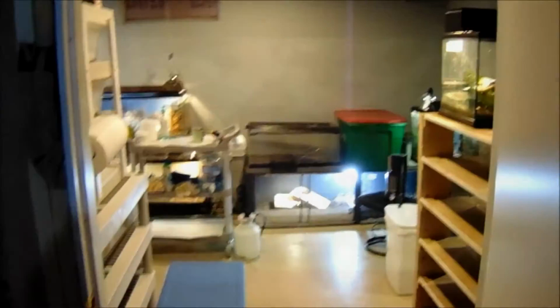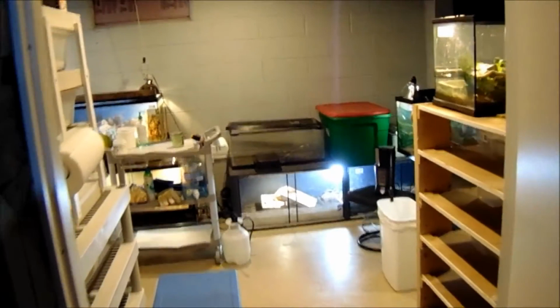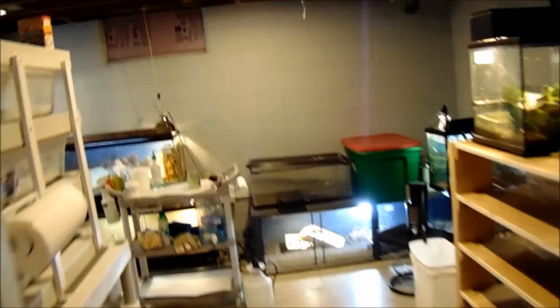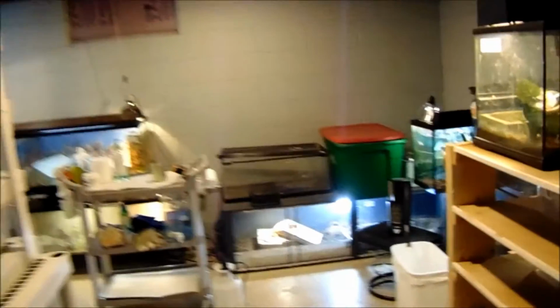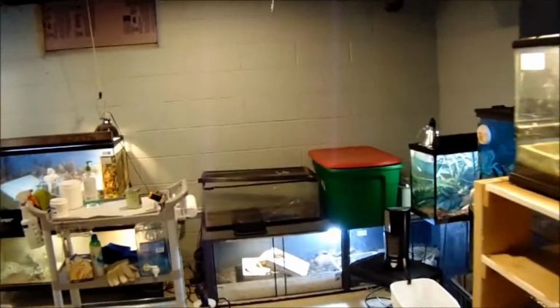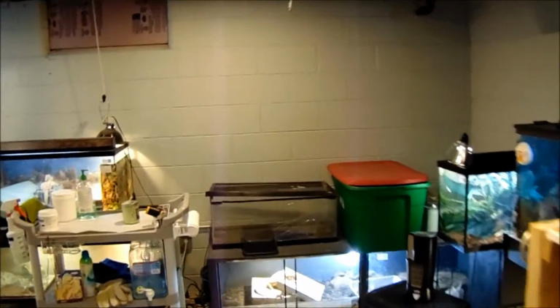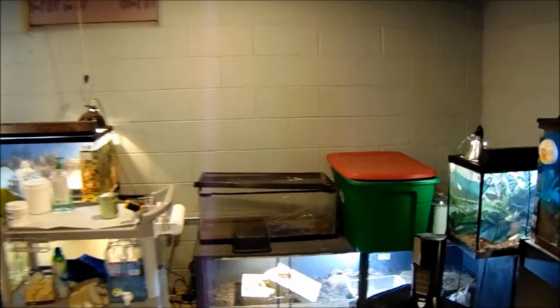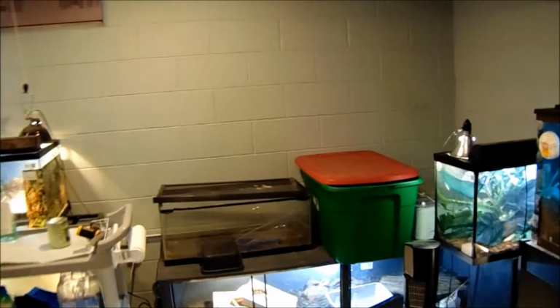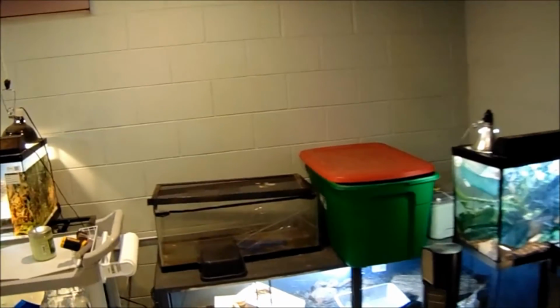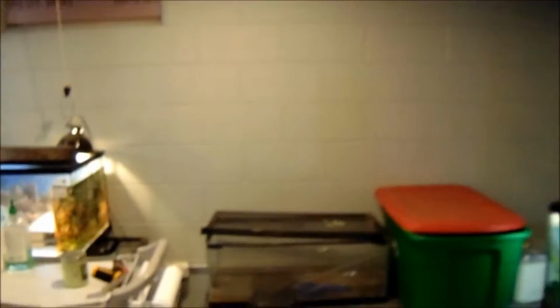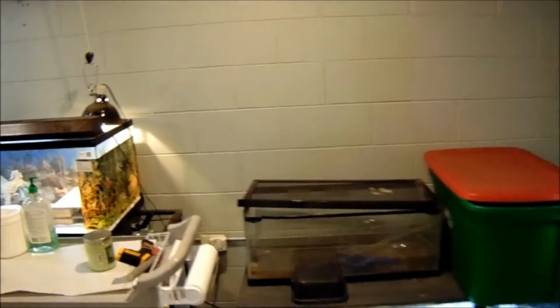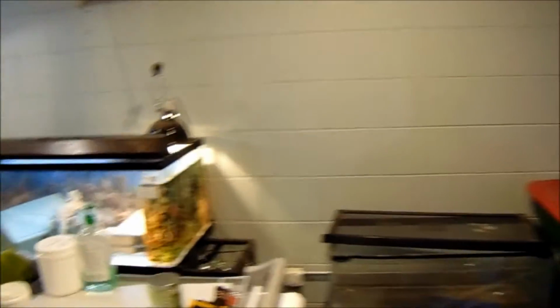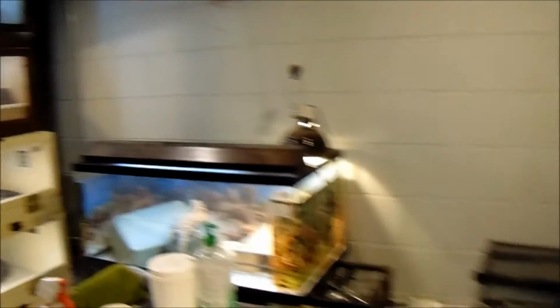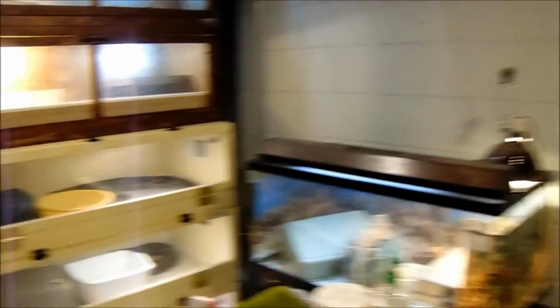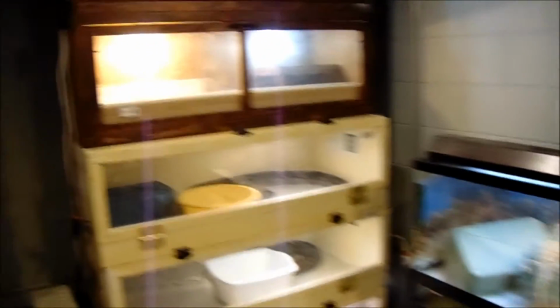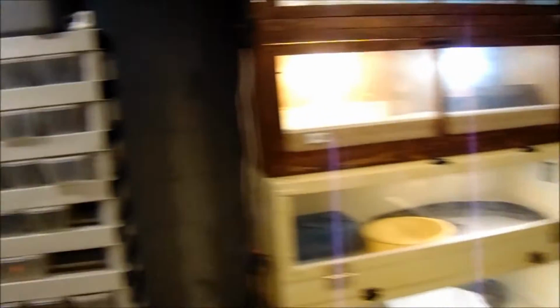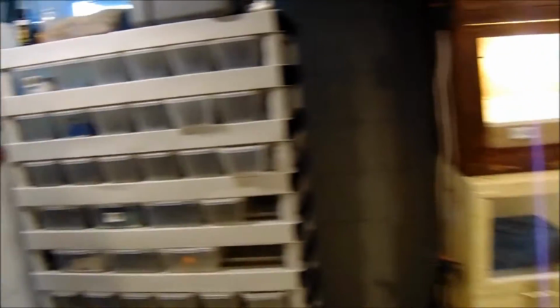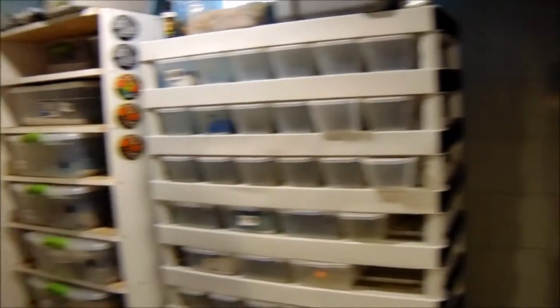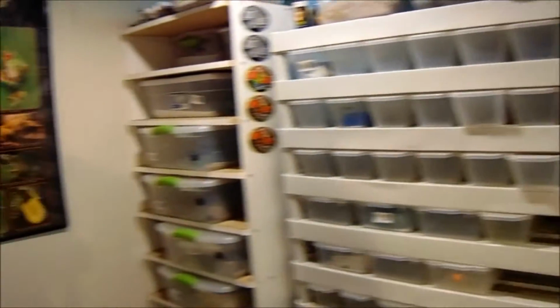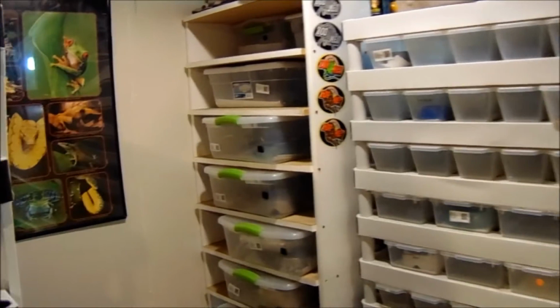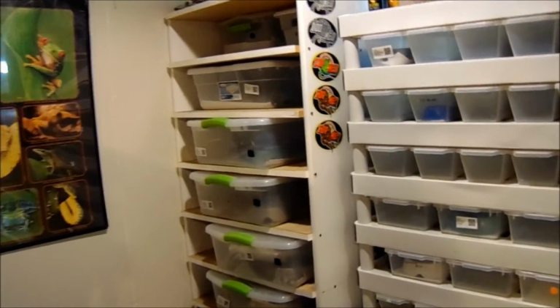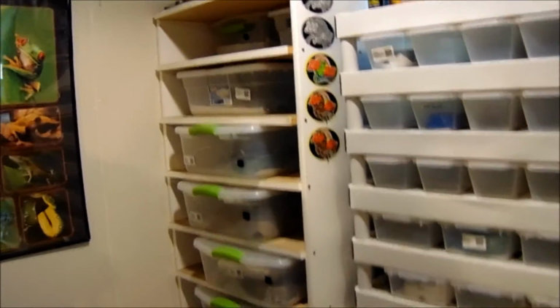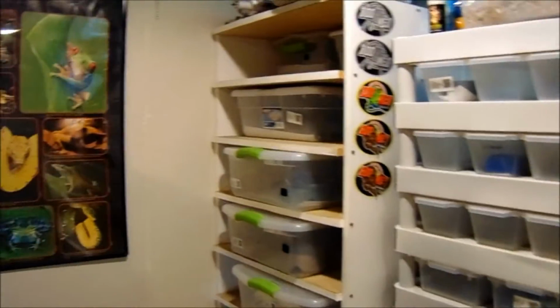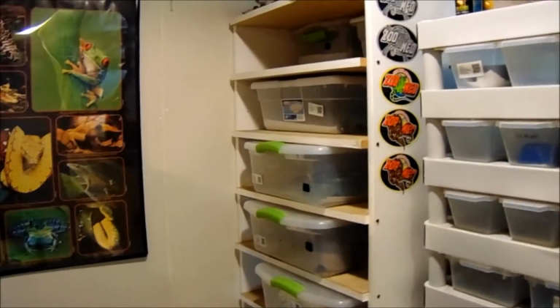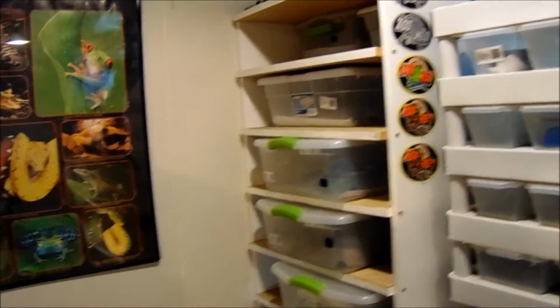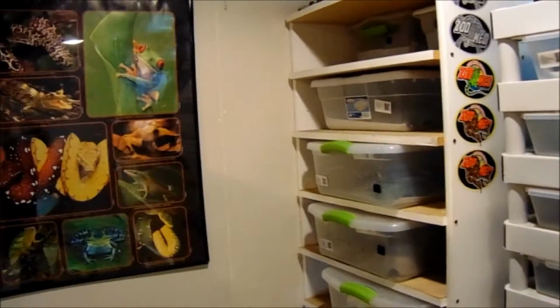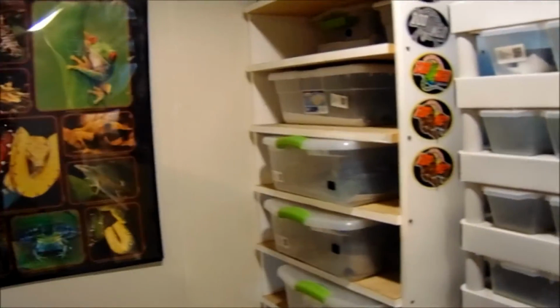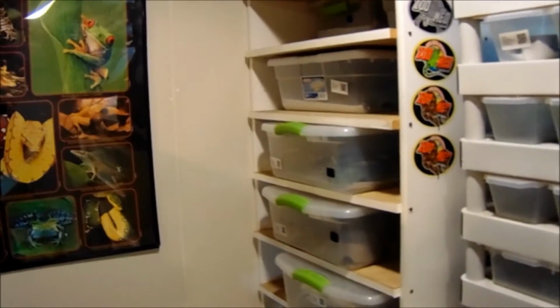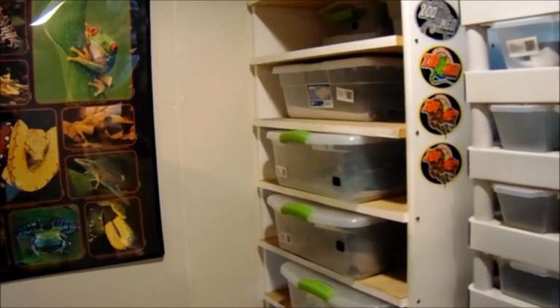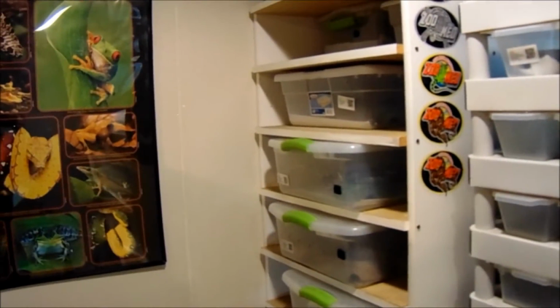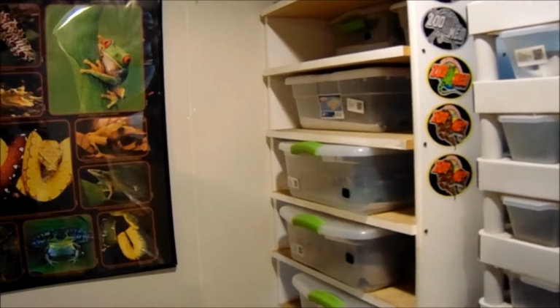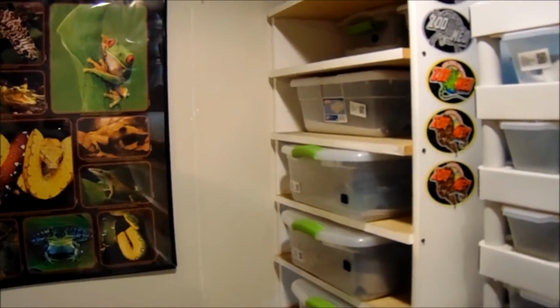Okay guys, I'm going to do a little bit more in-depth walk through the room. I got a couple requests from a few people. We'll just start where we left off here.